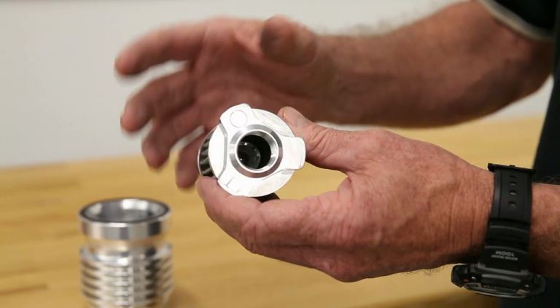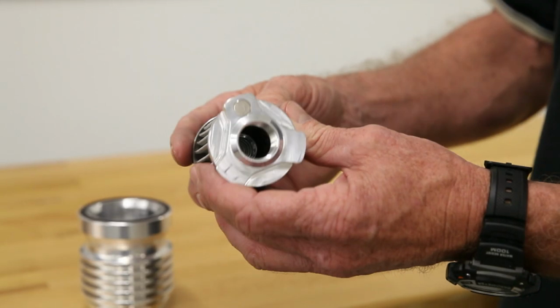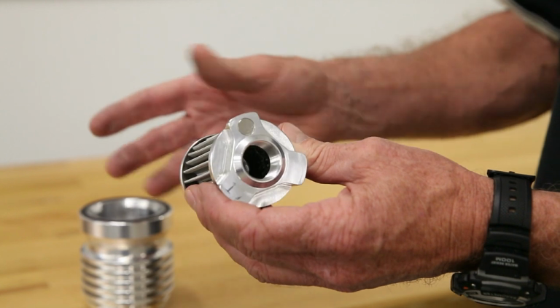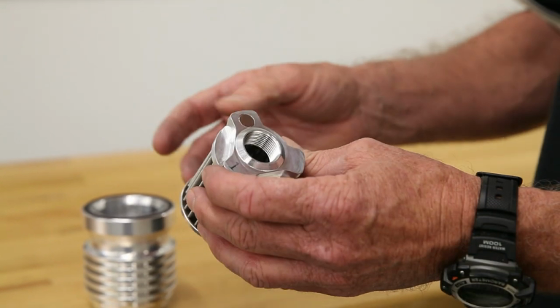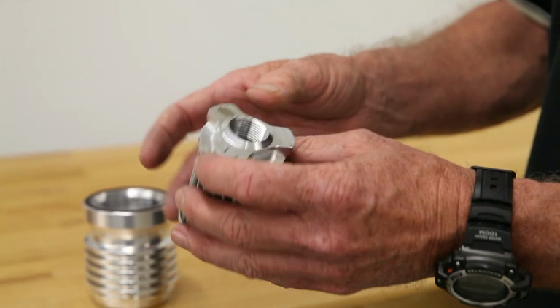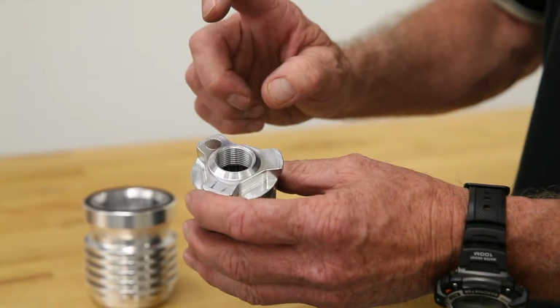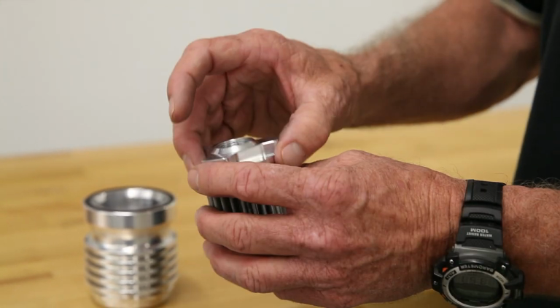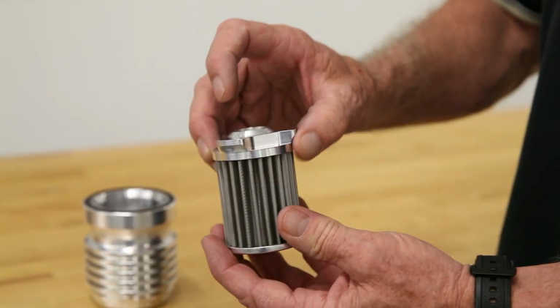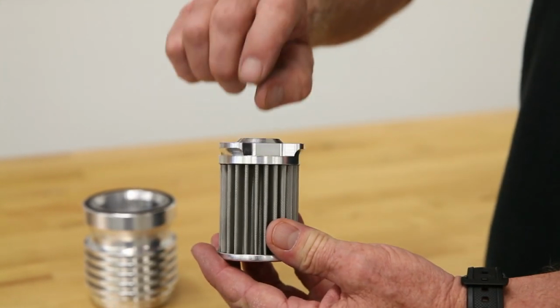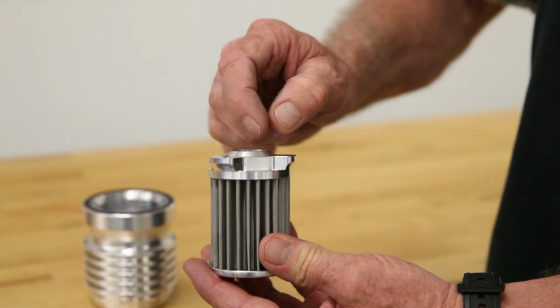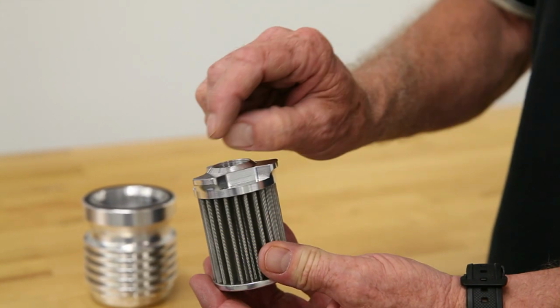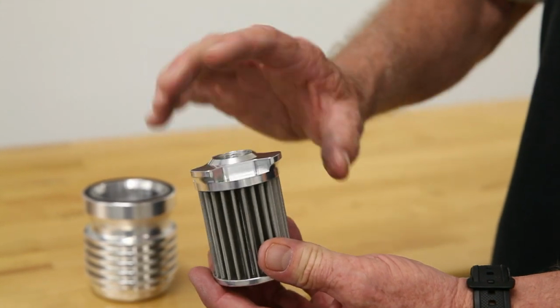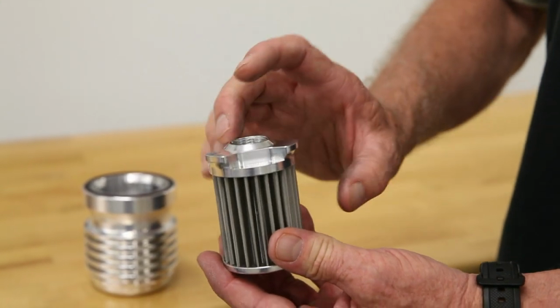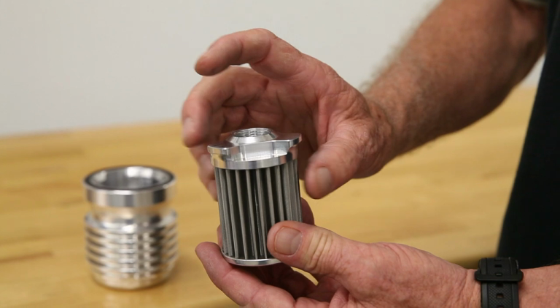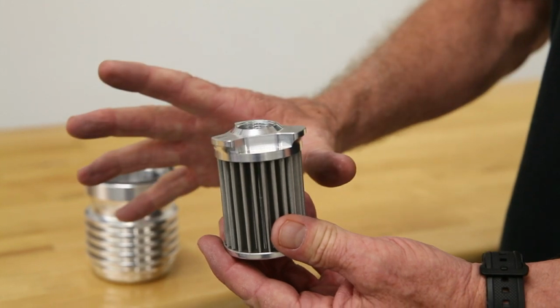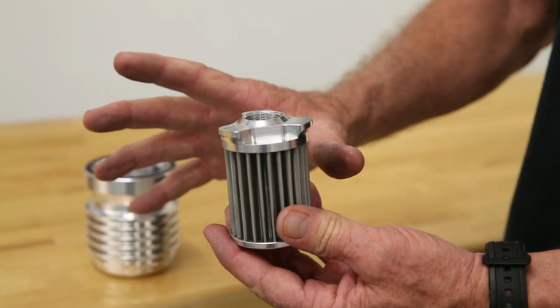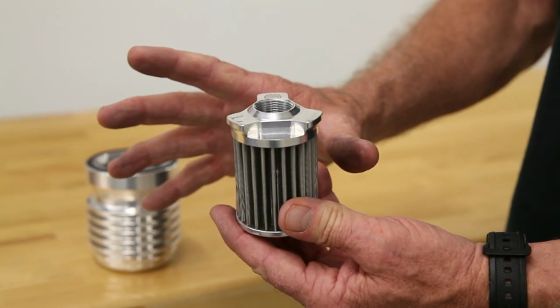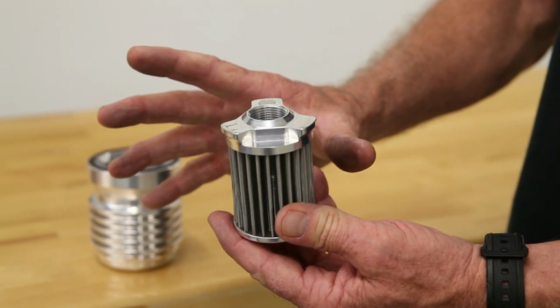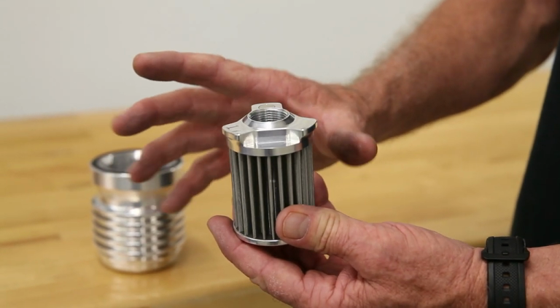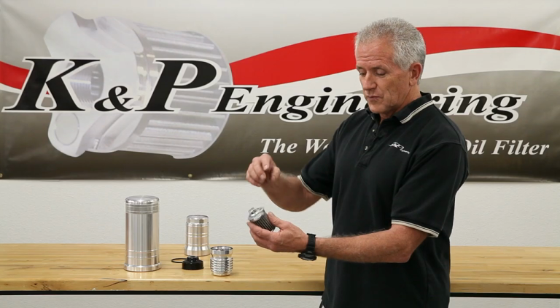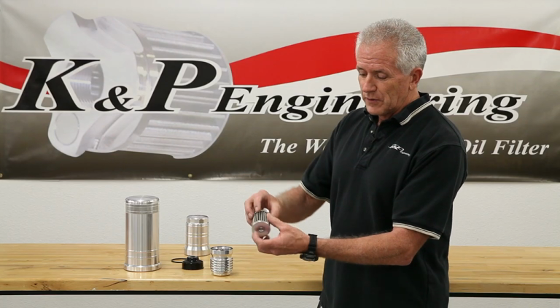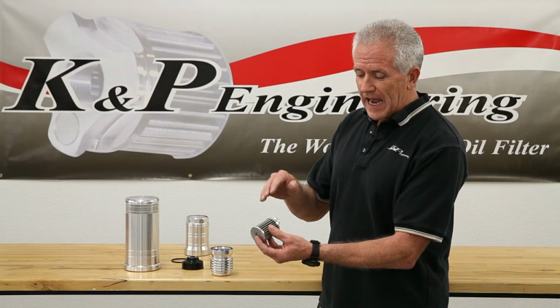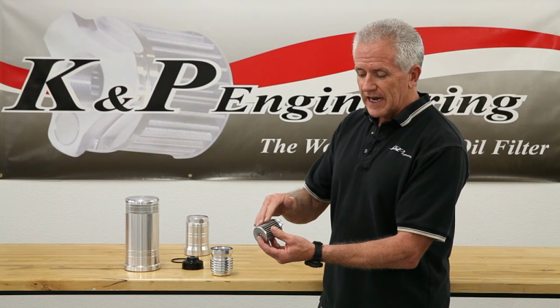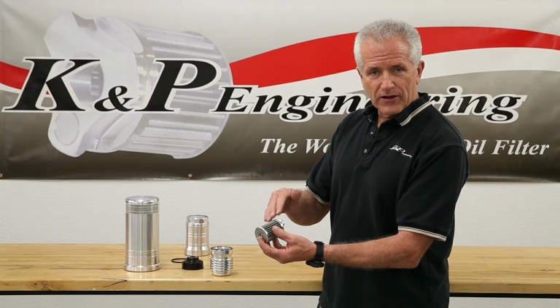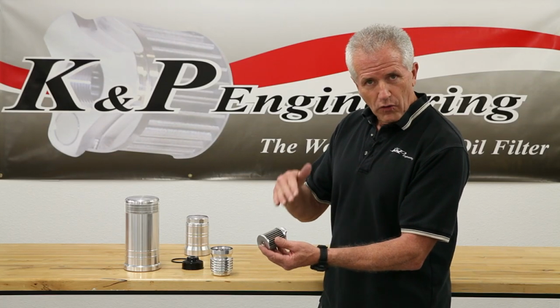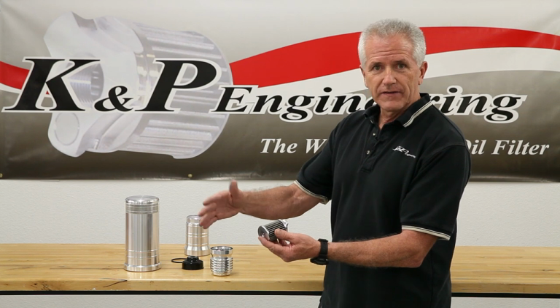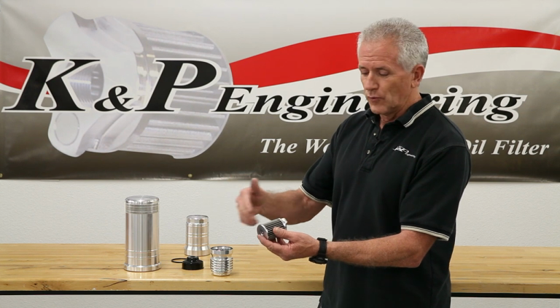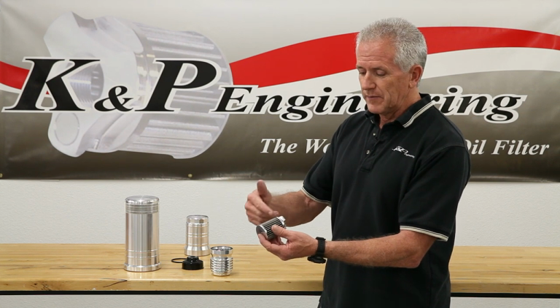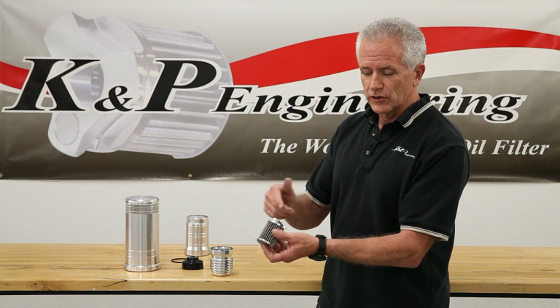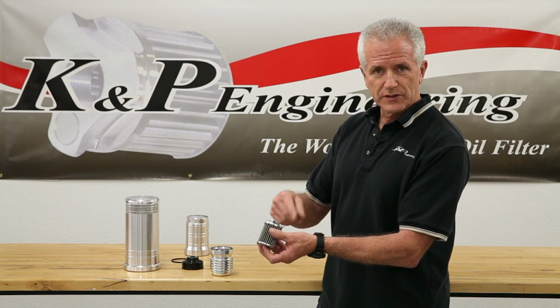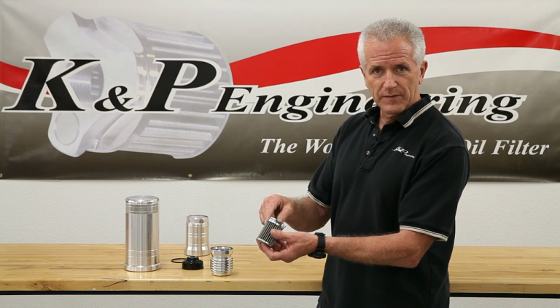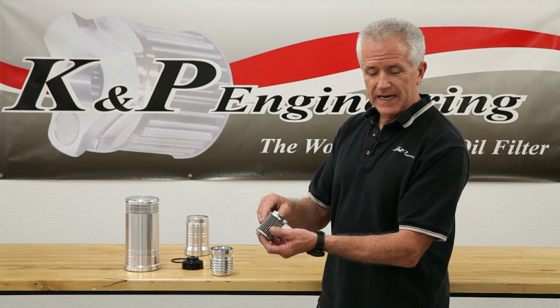Once you're satisfied with your inspection, take a can of brake cleaner and spray it from the inside out to knock the debris off the outside of the filter element. Spray down the pleats on the outside at an angle to help wash off any debris that might be knocked loose when you were spraying from the inside out.